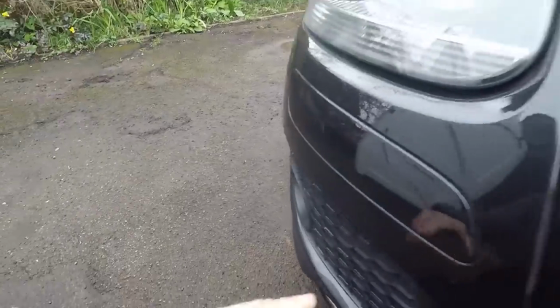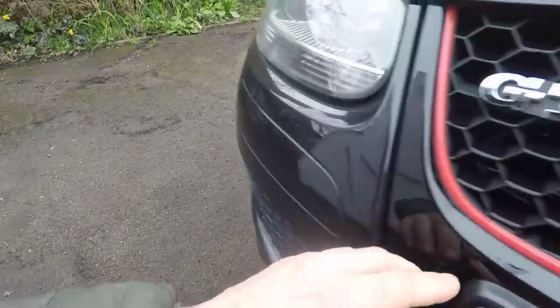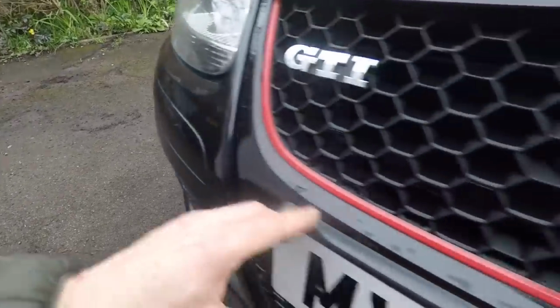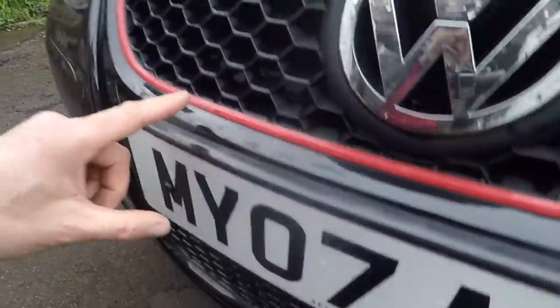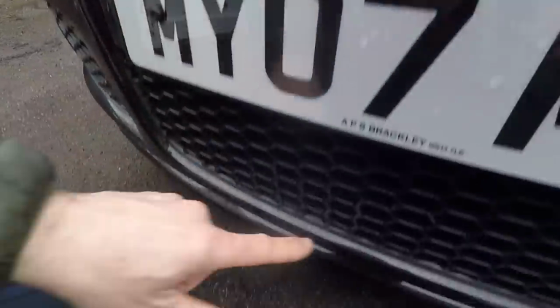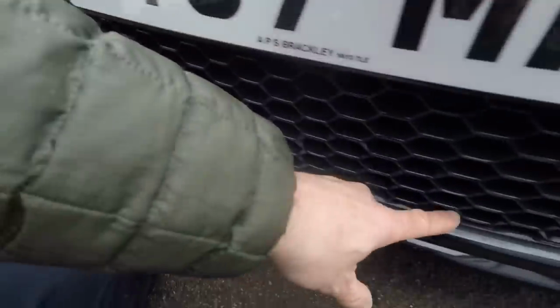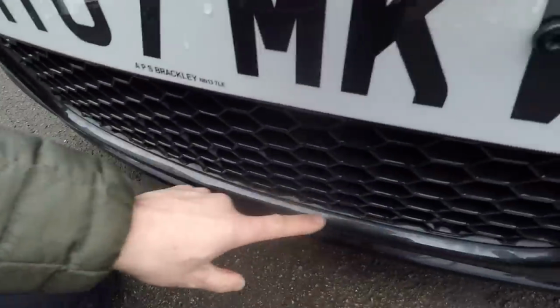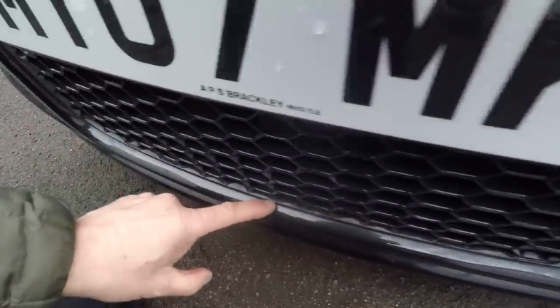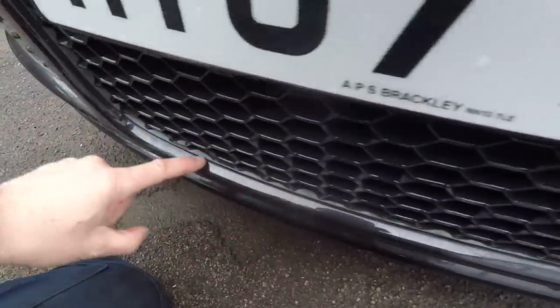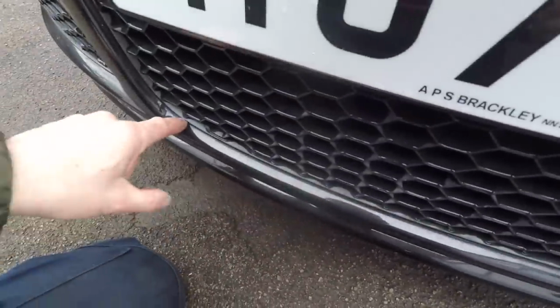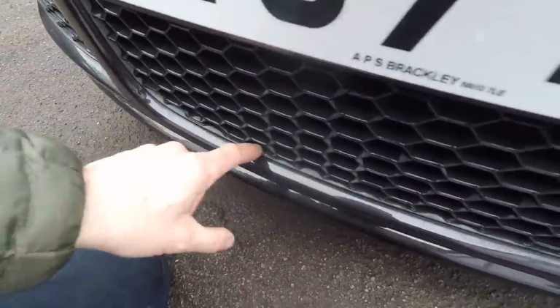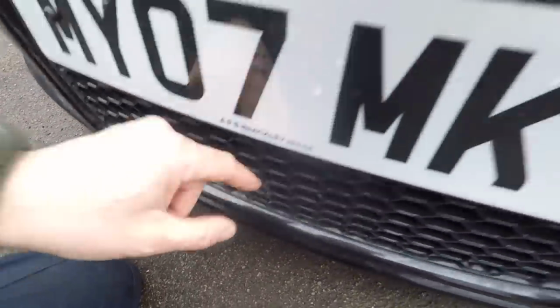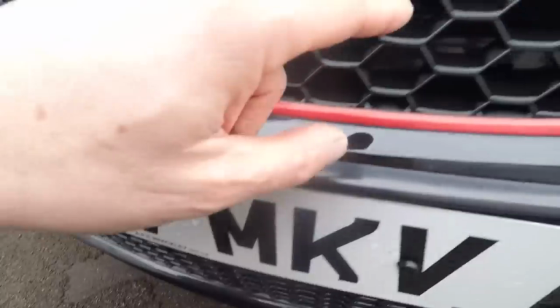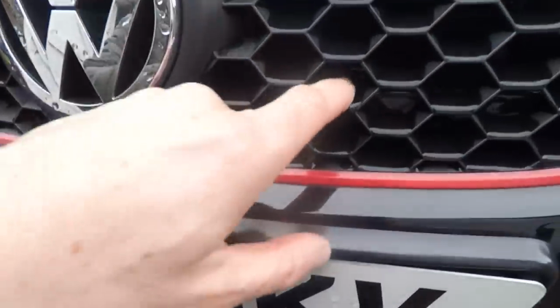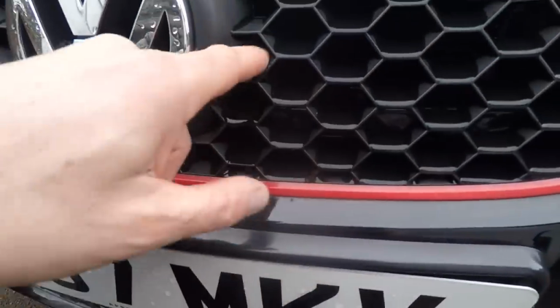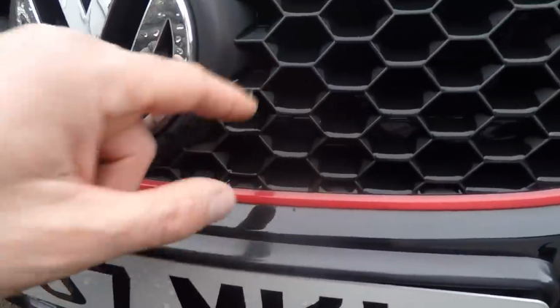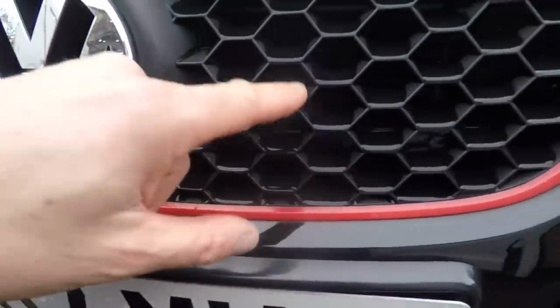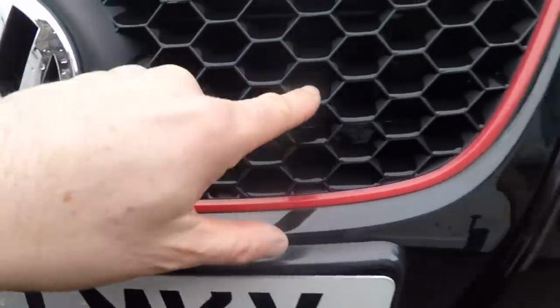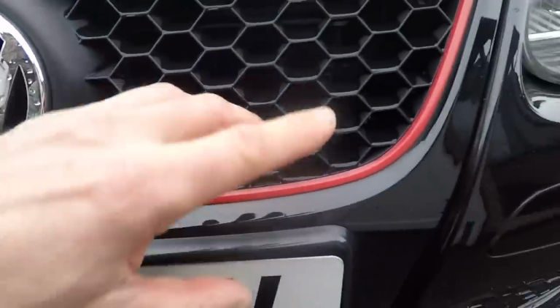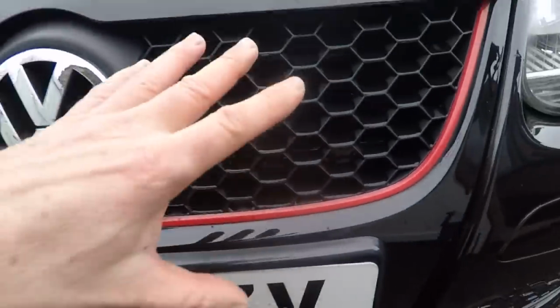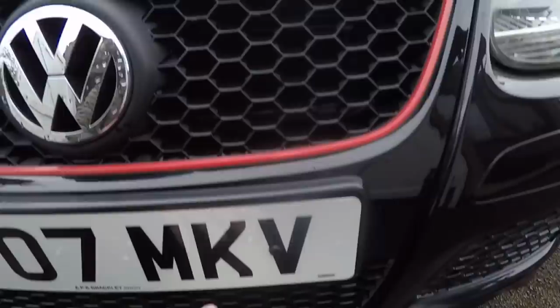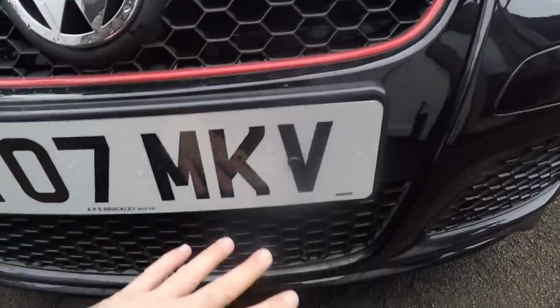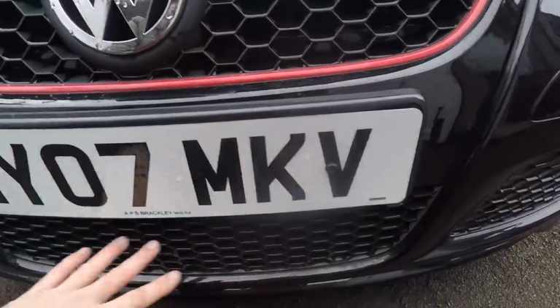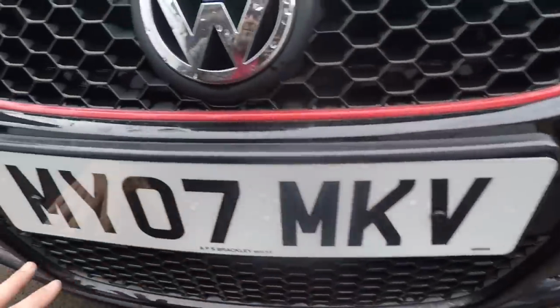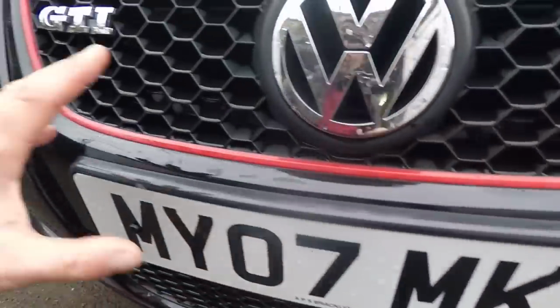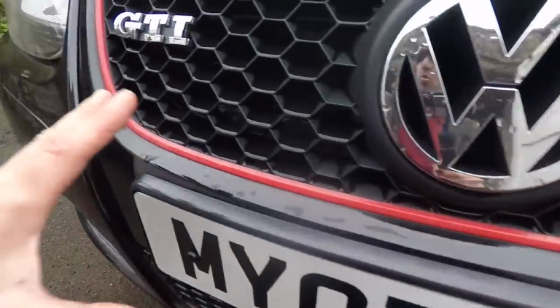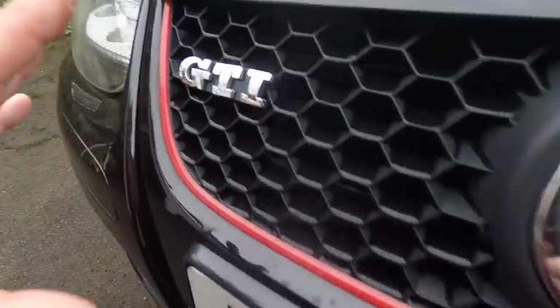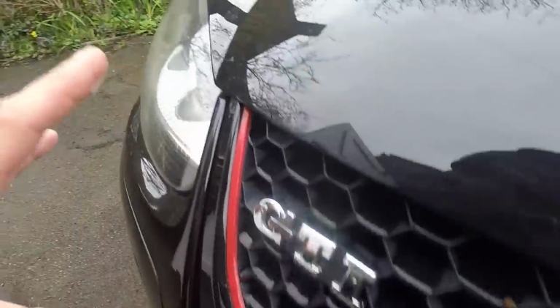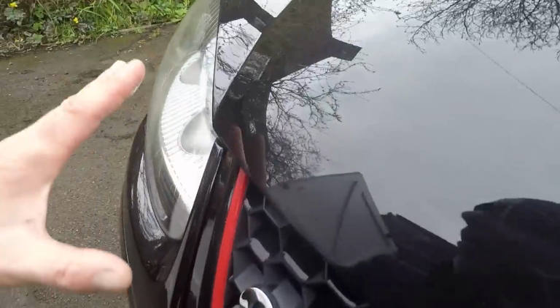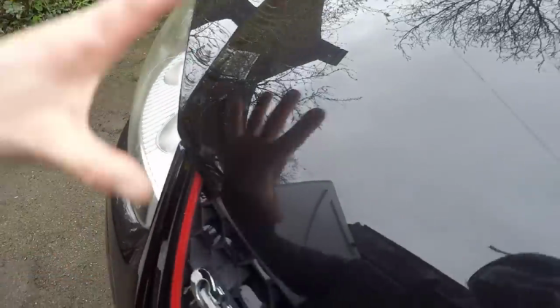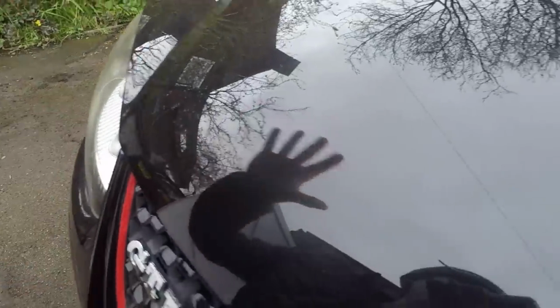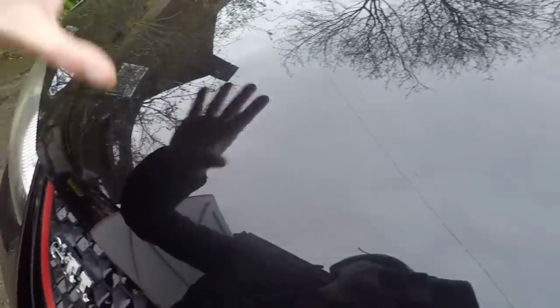Painting the front valance should liven the car up a lot. We've got rid of the mould, so this looks a lot better. It'll probably look quite faded still, so maybe in the future we'll replace these with new ones, and they do look really nice and fresh.